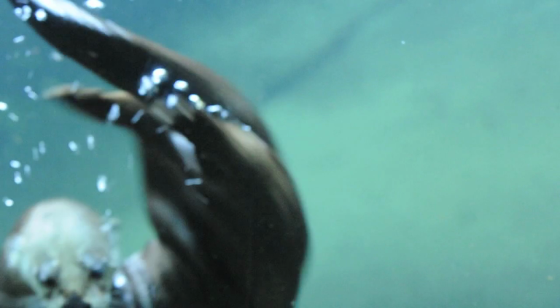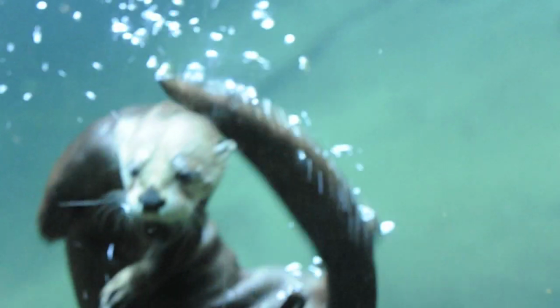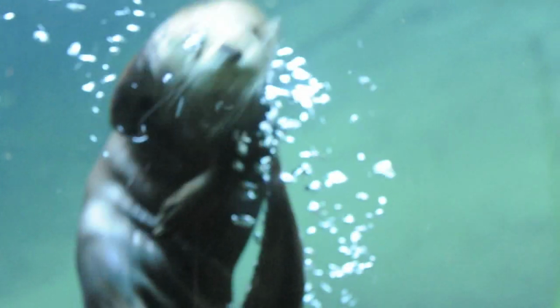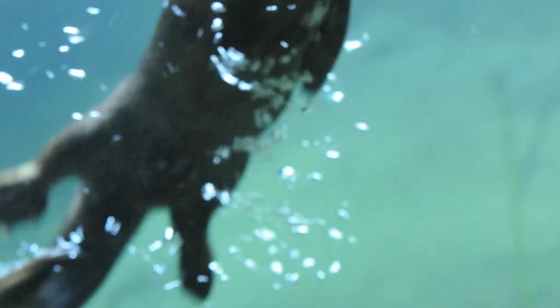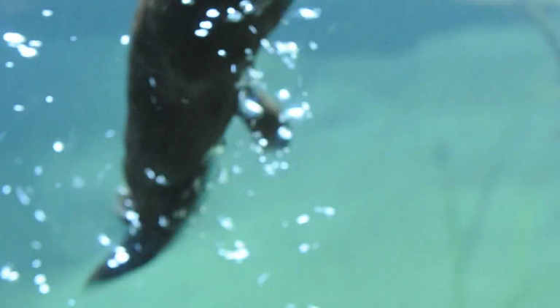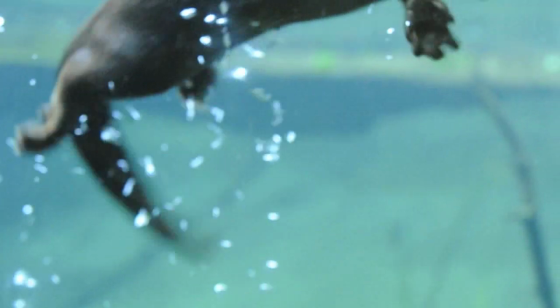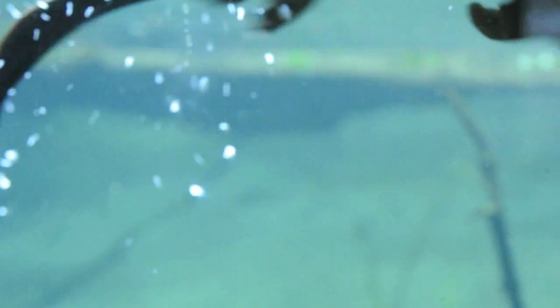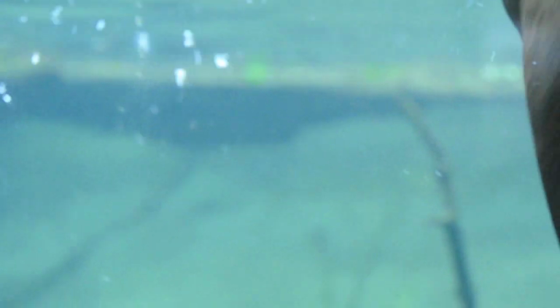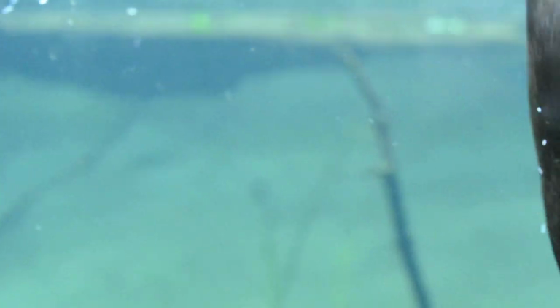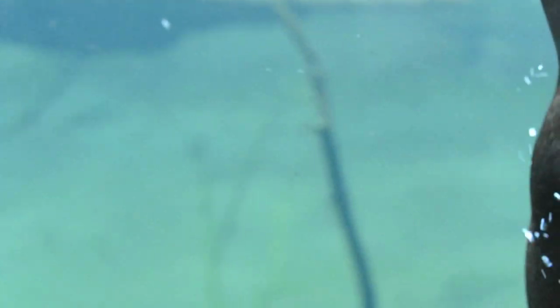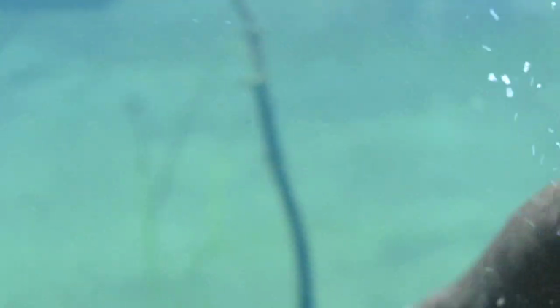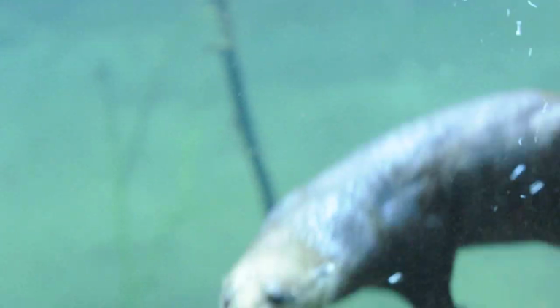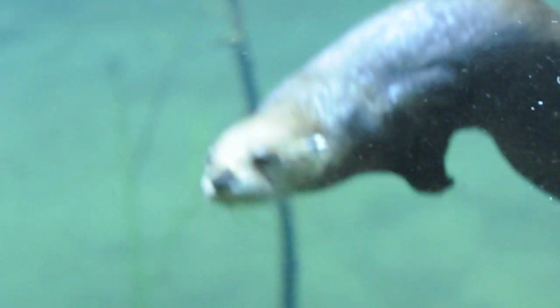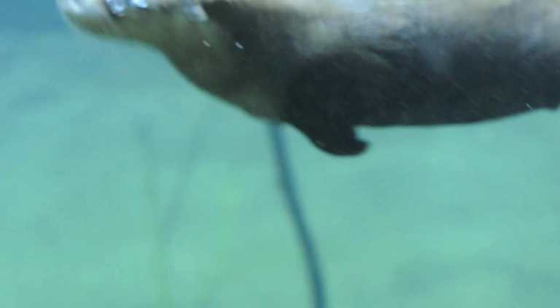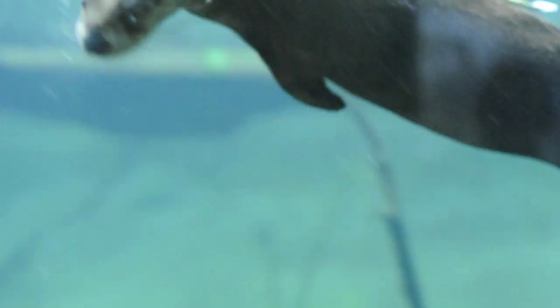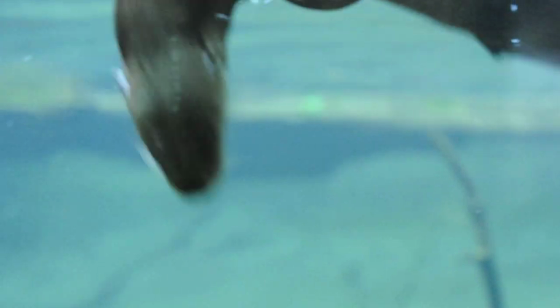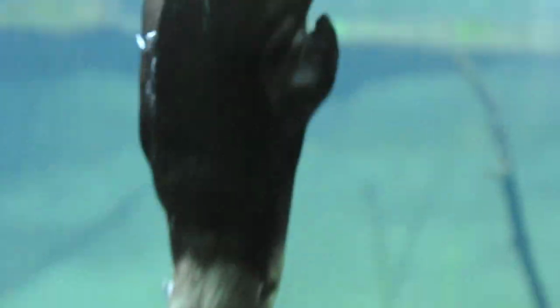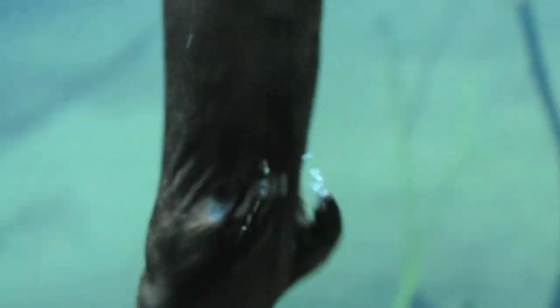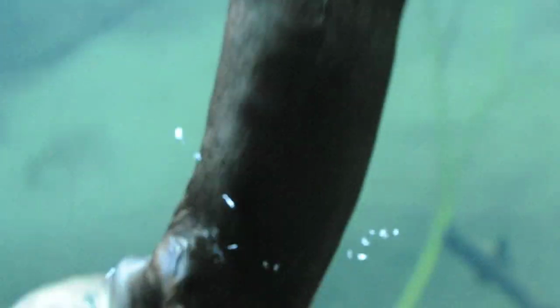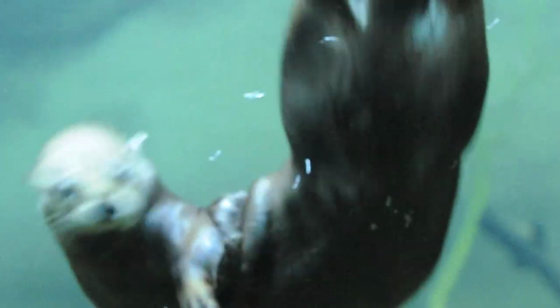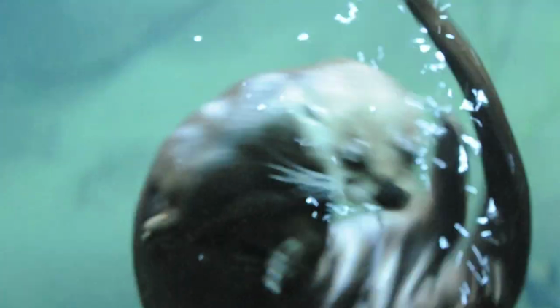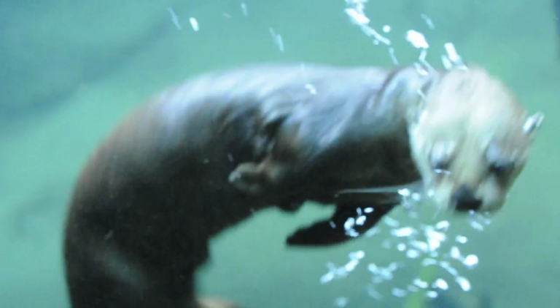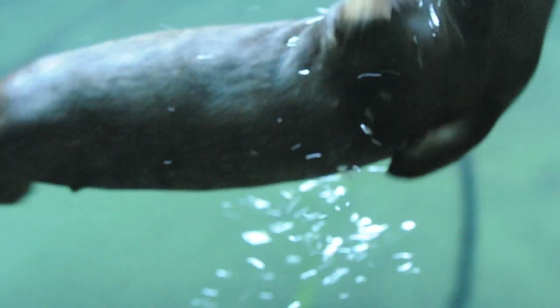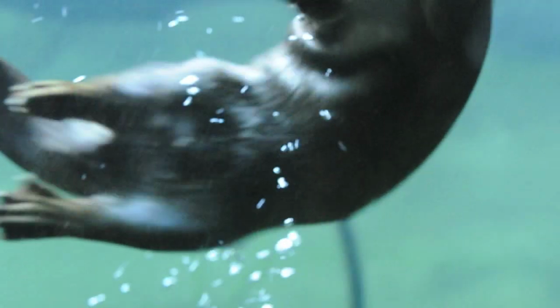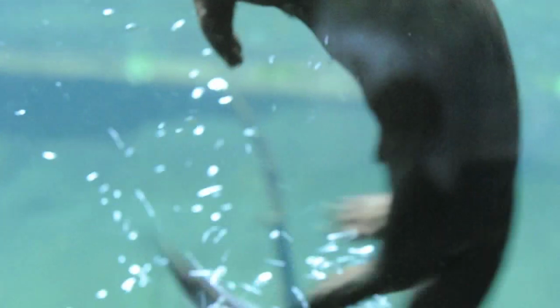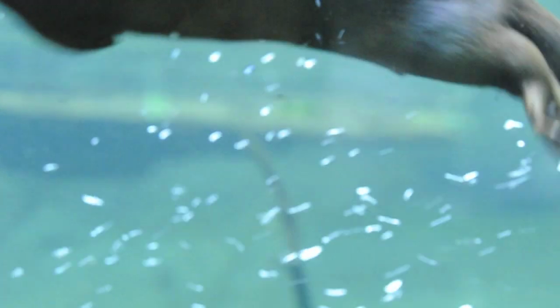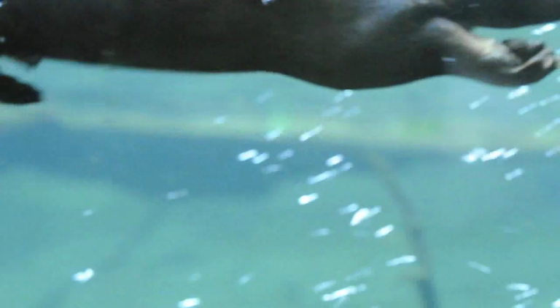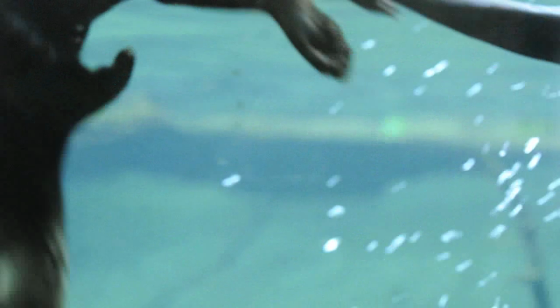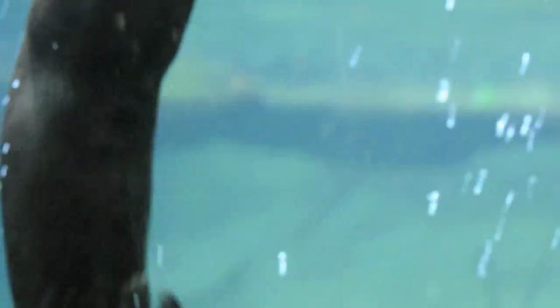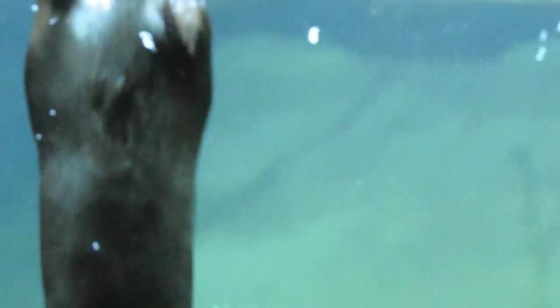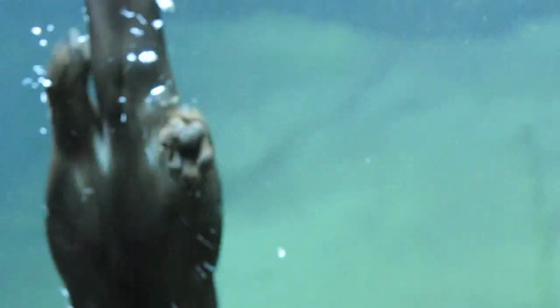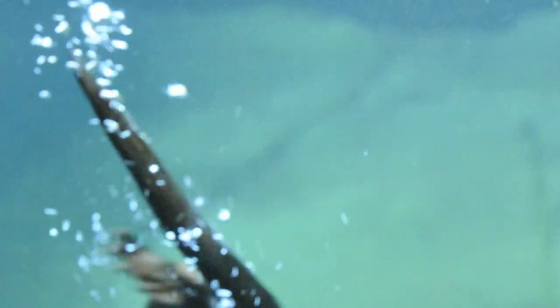Finally, you want to look at size. A sea otter is going to be much larger than a river otter, but it's going to have a shorter tail. And a river otter is going to have a smaller body, but a much longer tail for its body shape. So those would be the main things that you would want to look at.